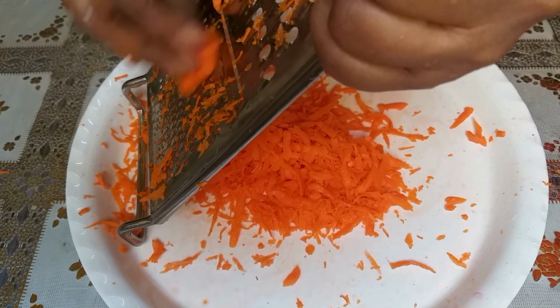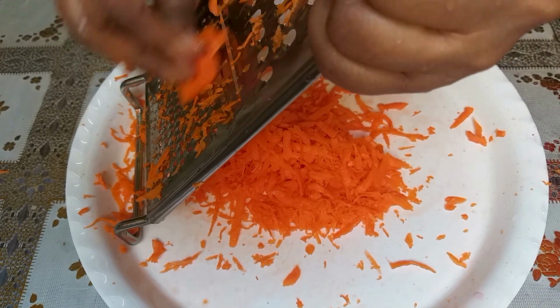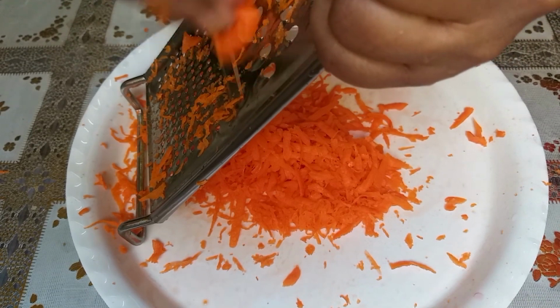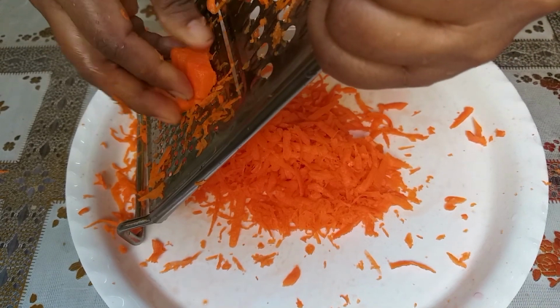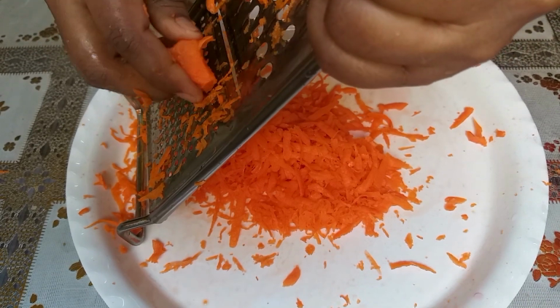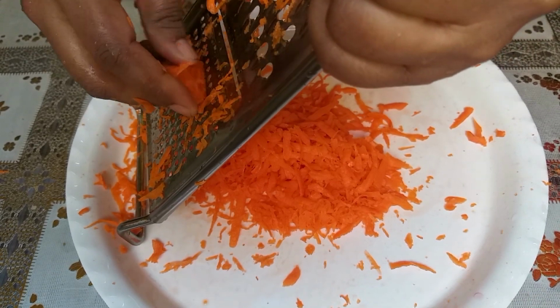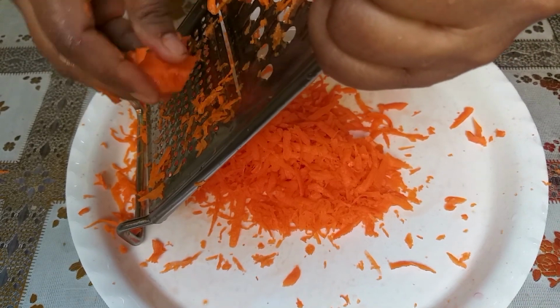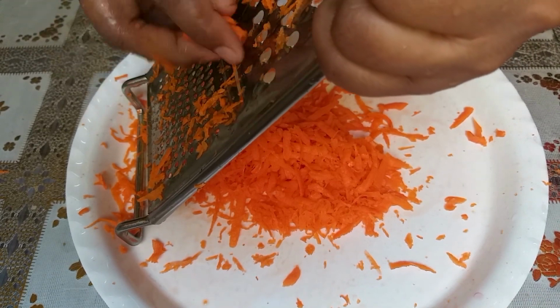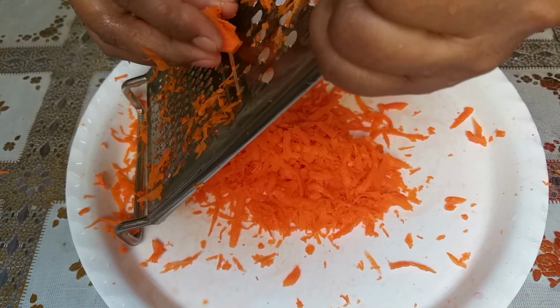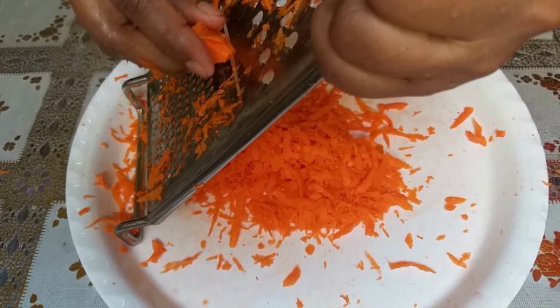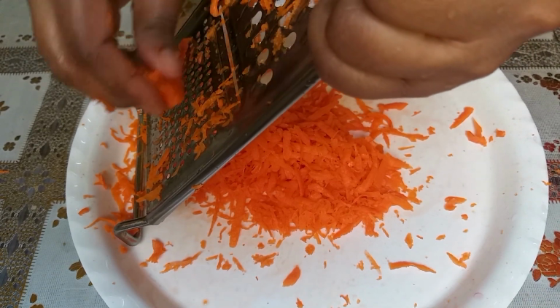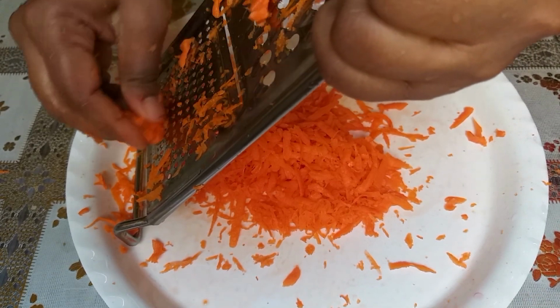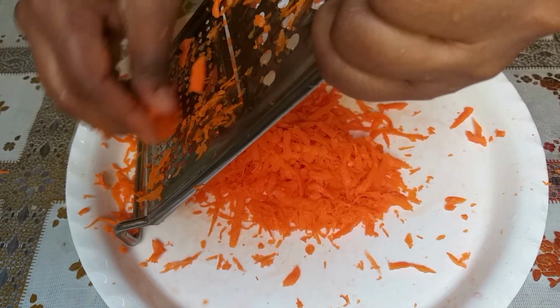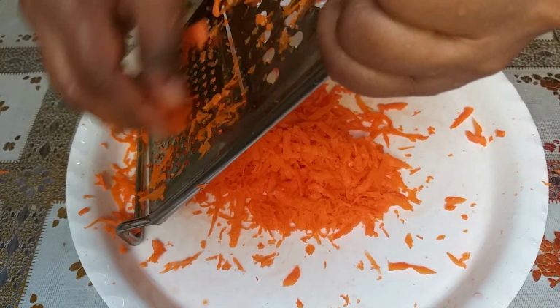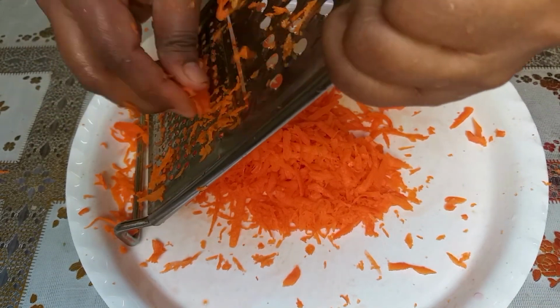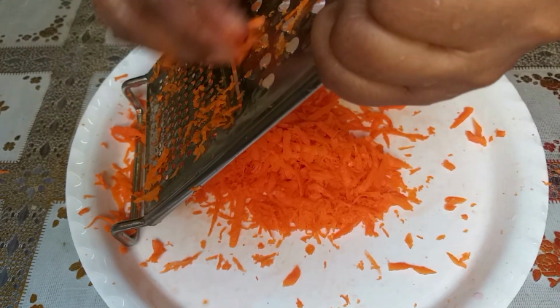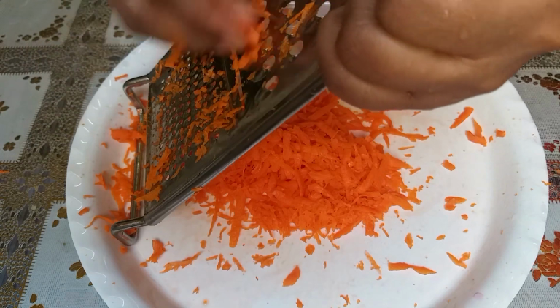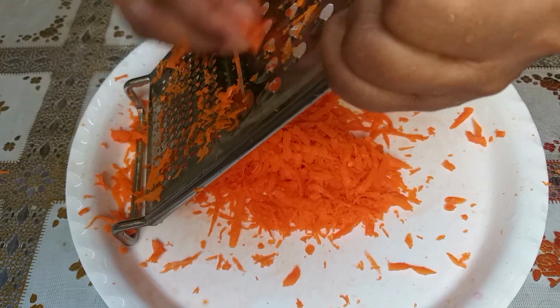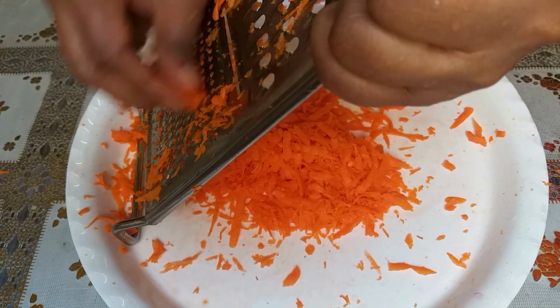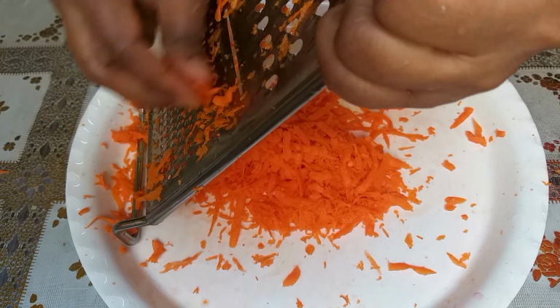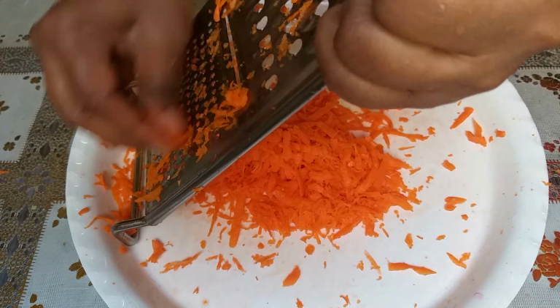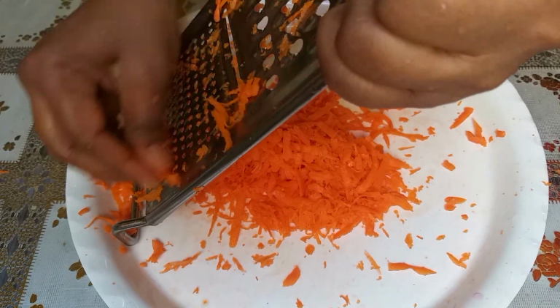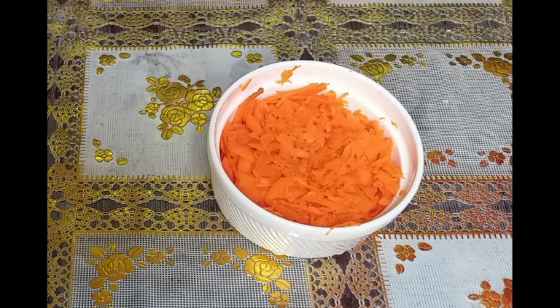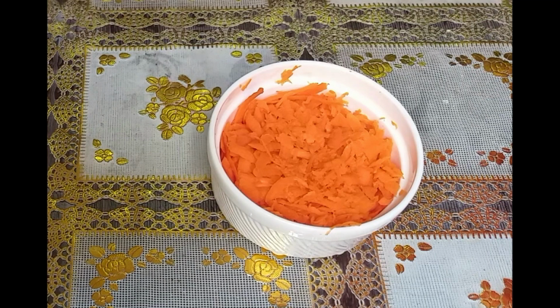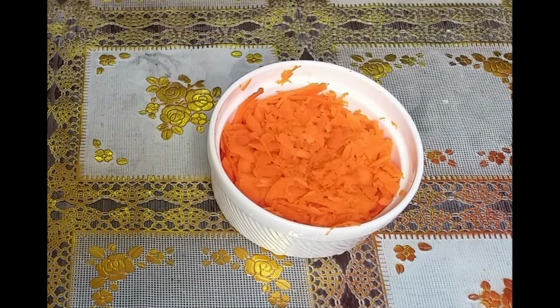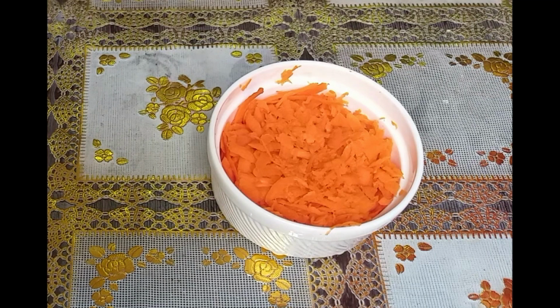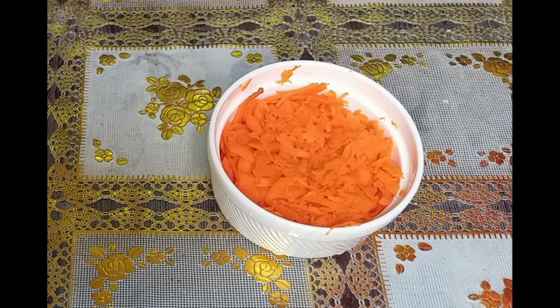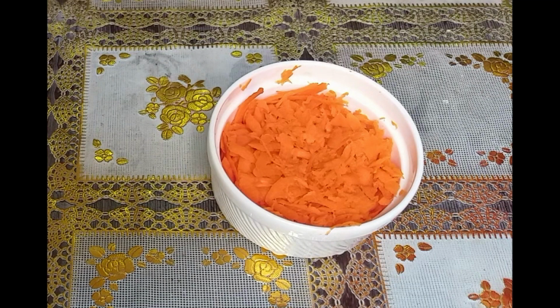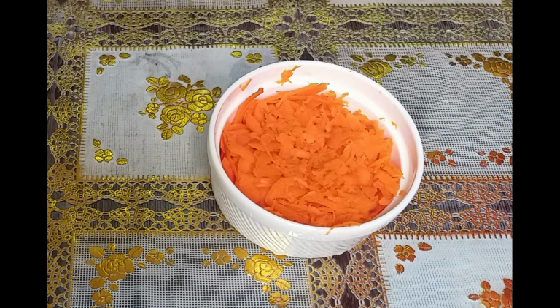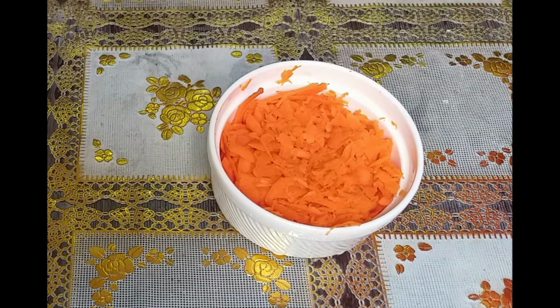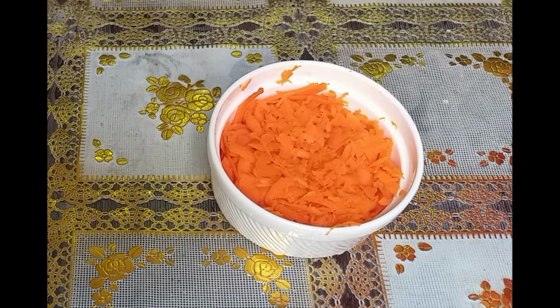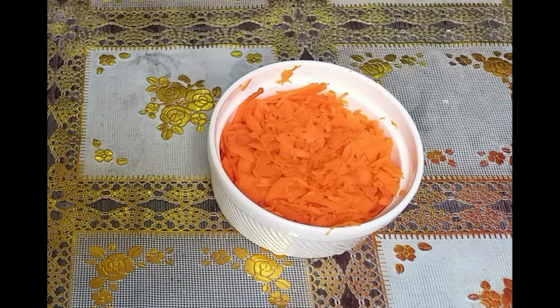This is the best recipe for you. You can use it for weight loss. This is the best carrot.